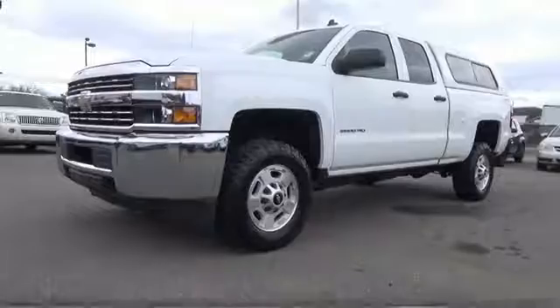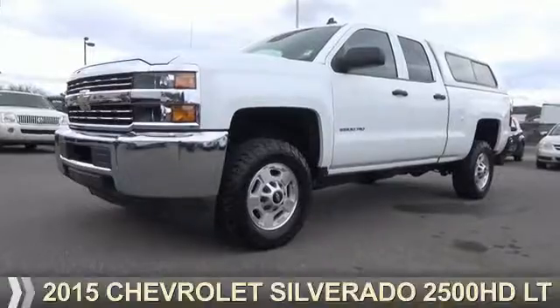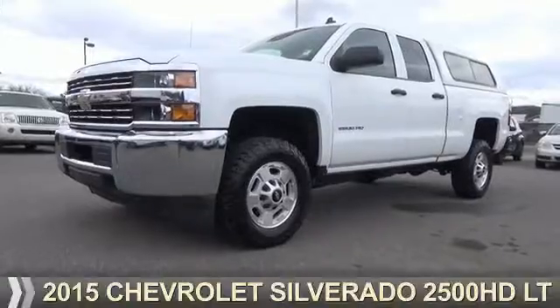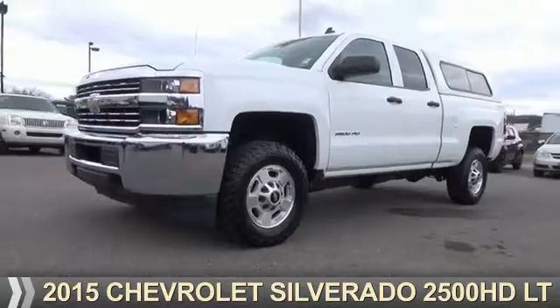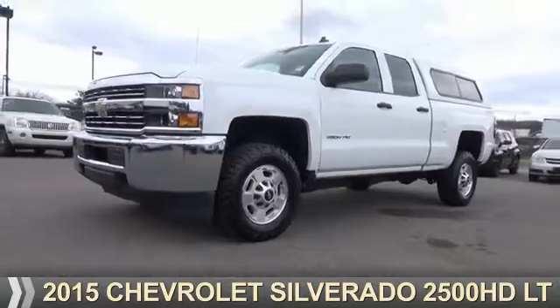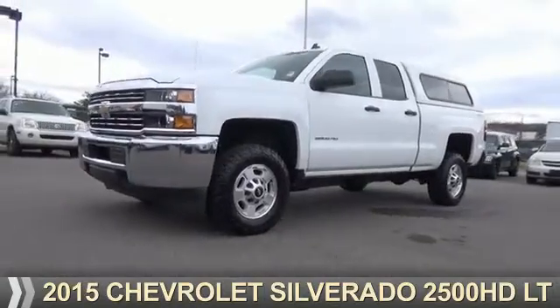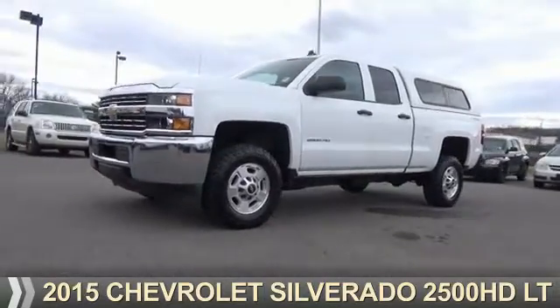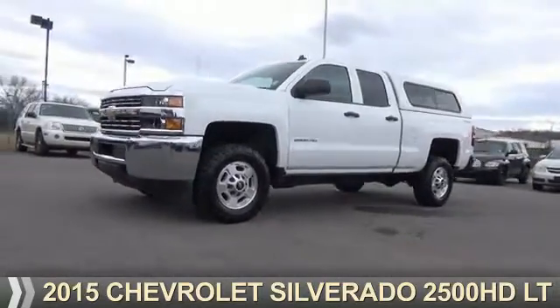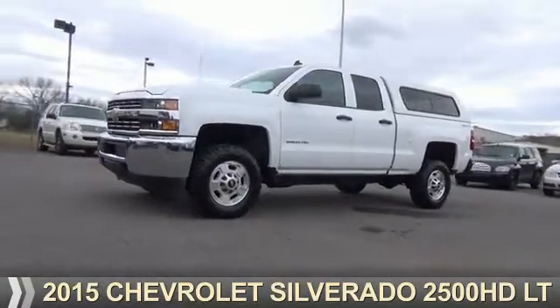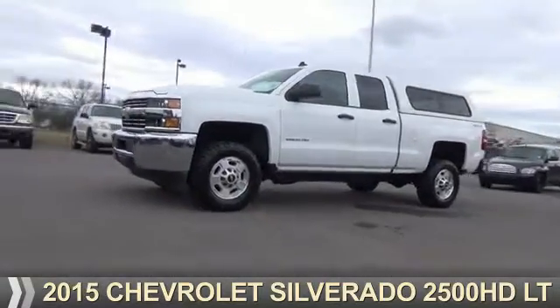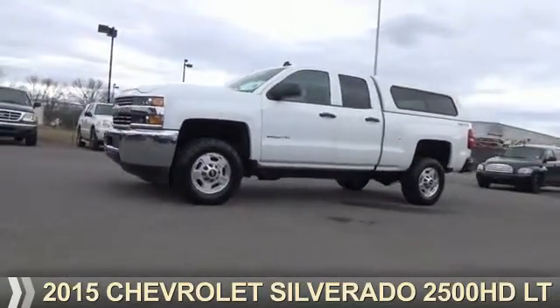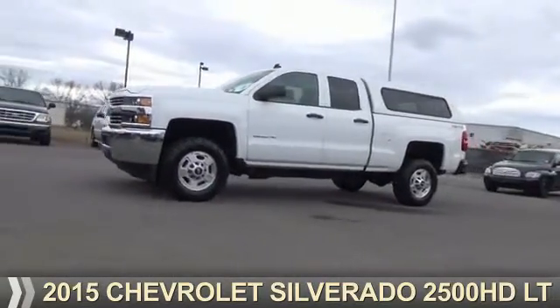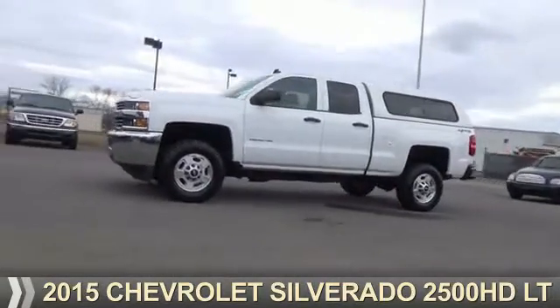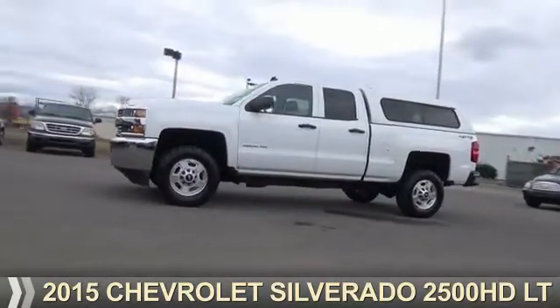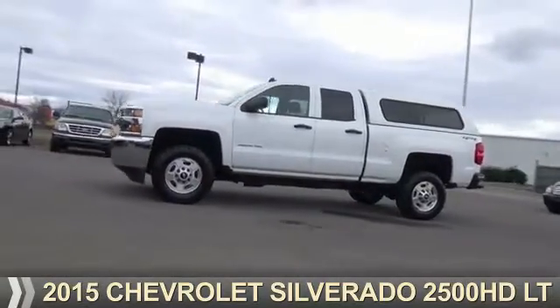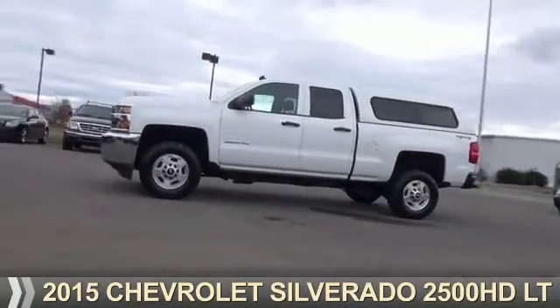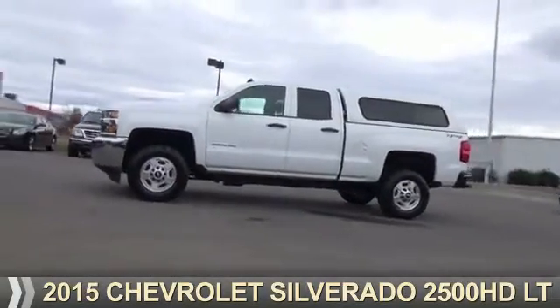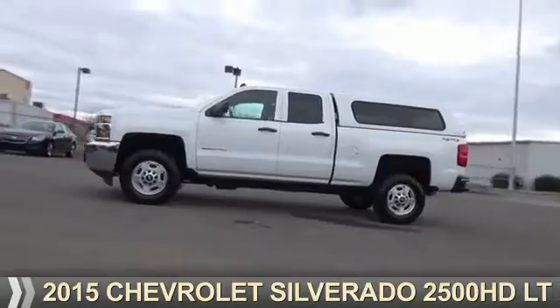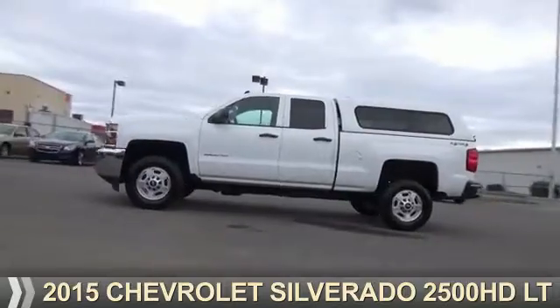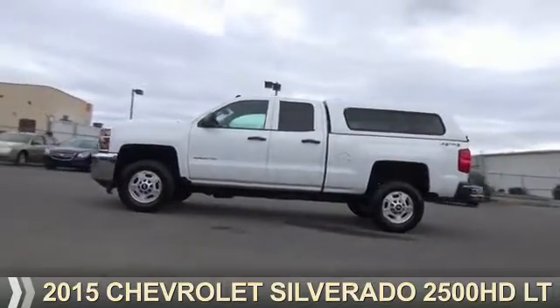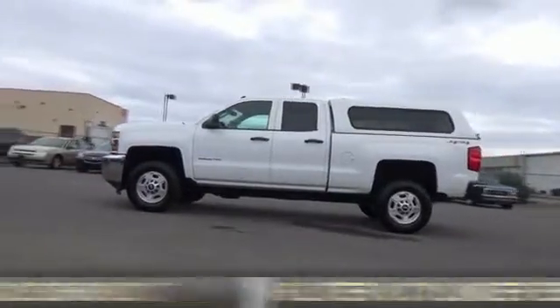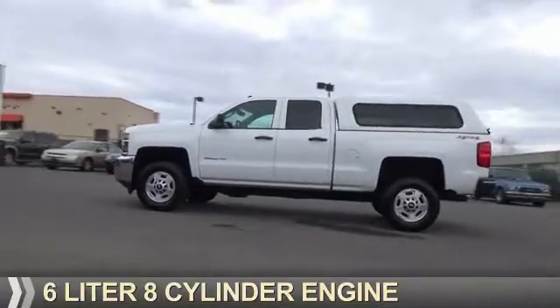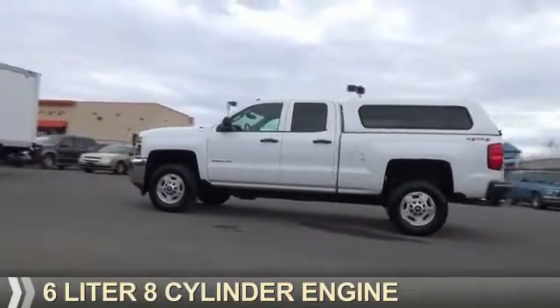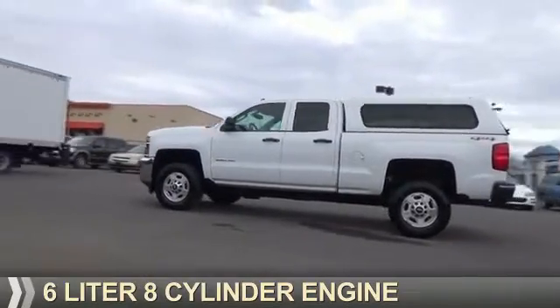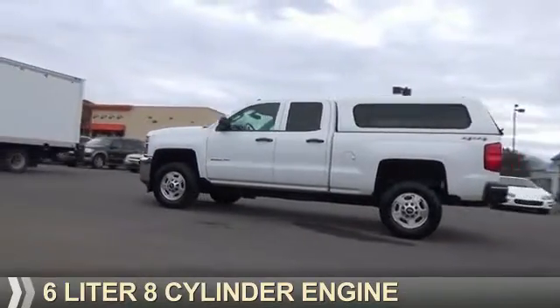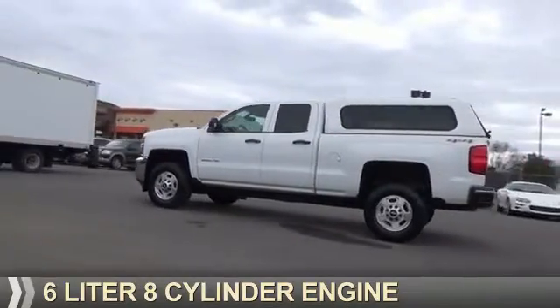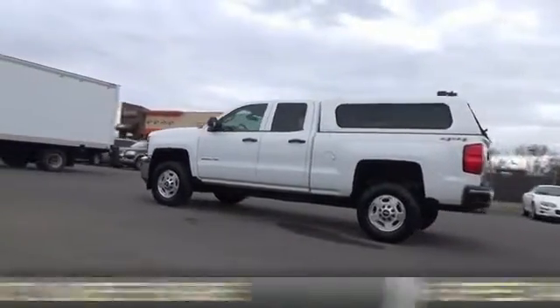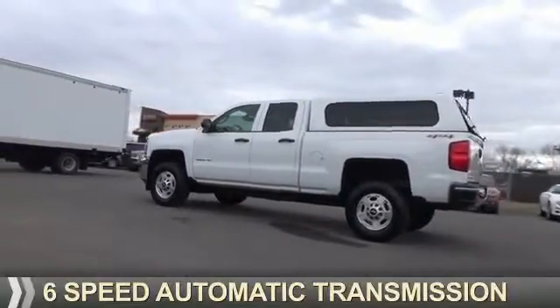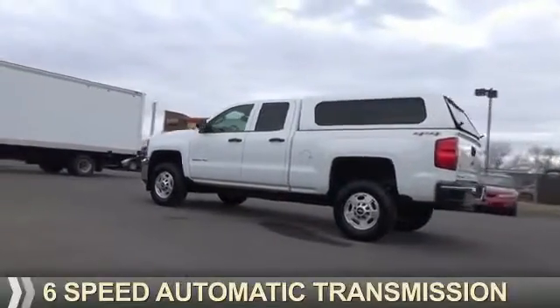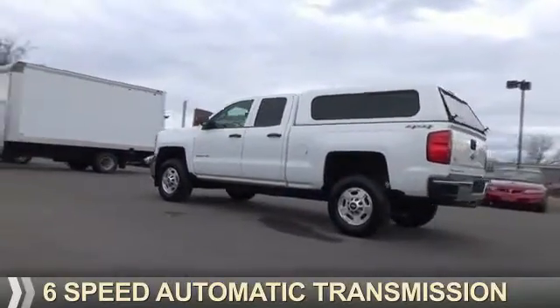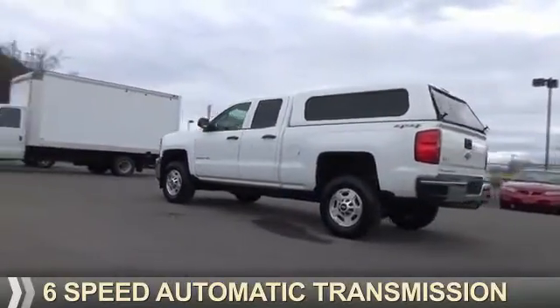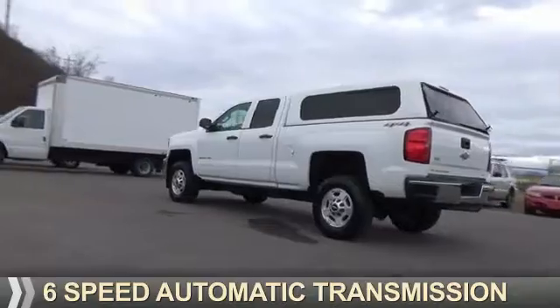Presenting the 2015 Chevrolet Silverado 2500 HD. It's powered by a 6-liter, 8-cylinder engine and a 6-speed automatic transmission.